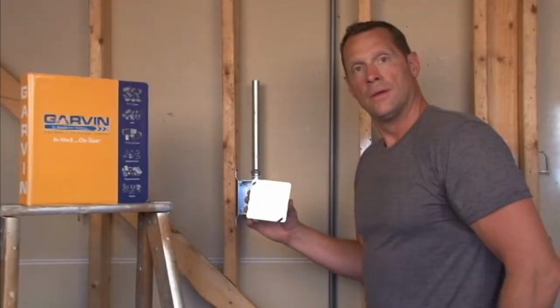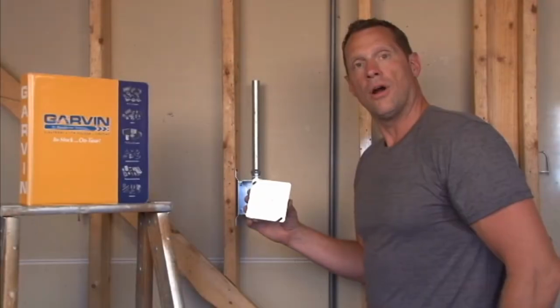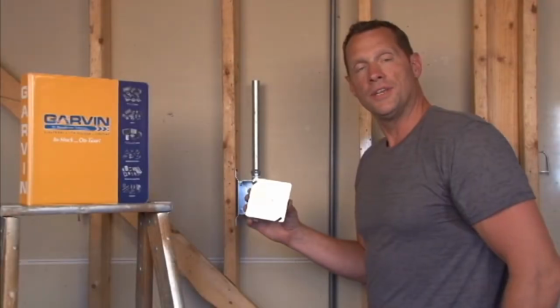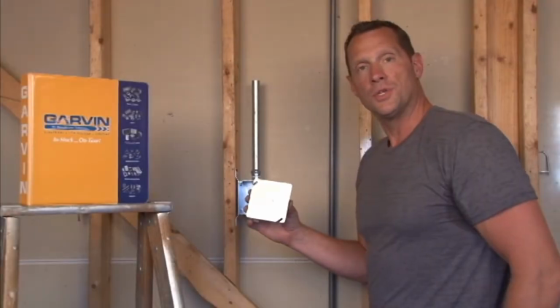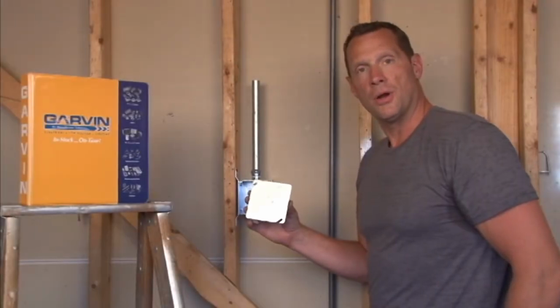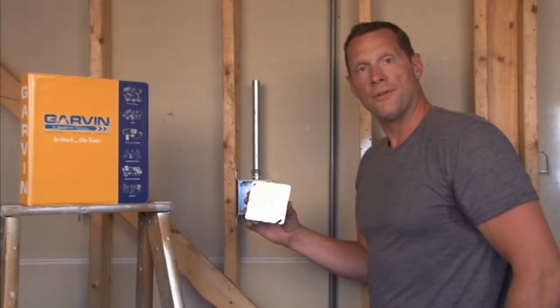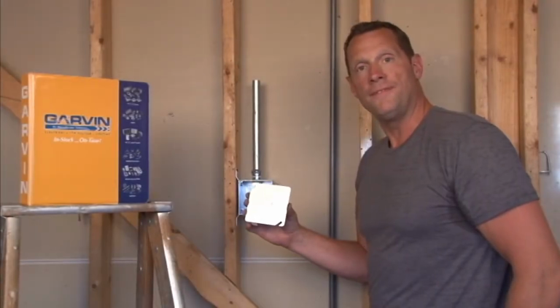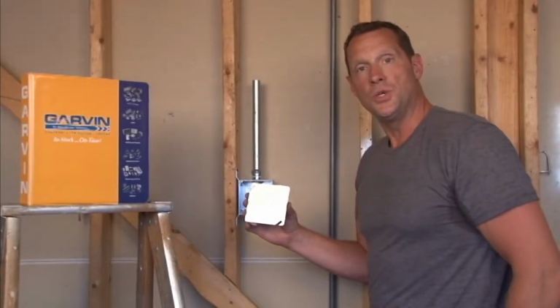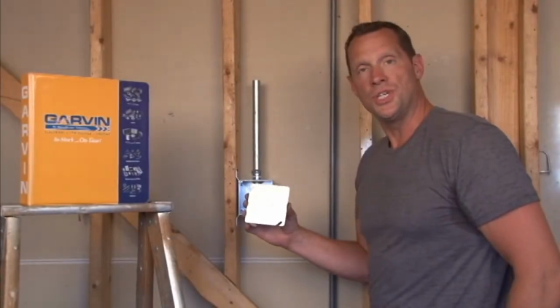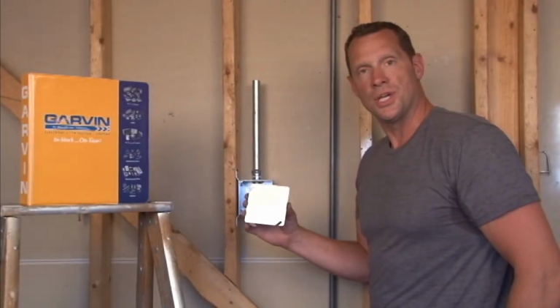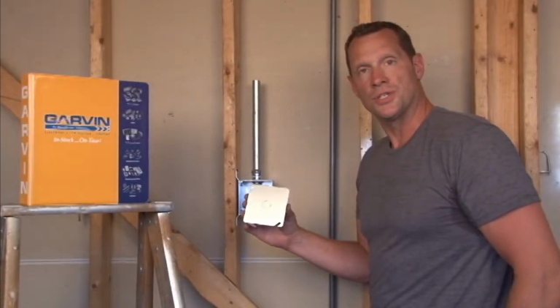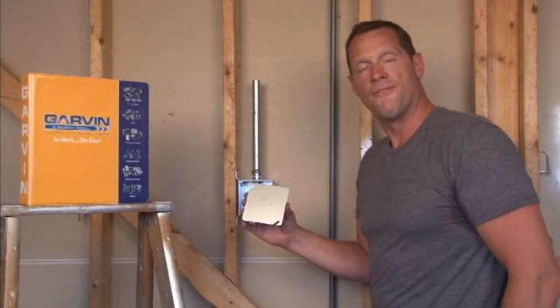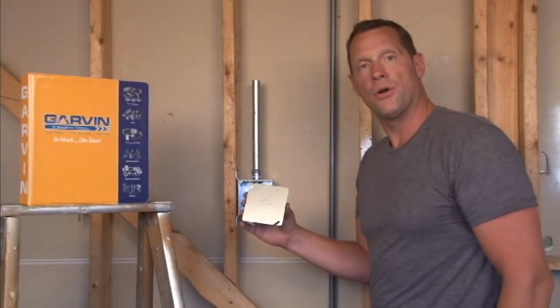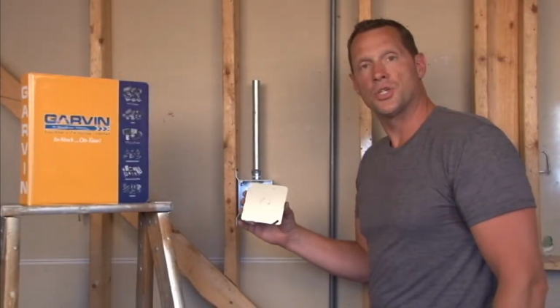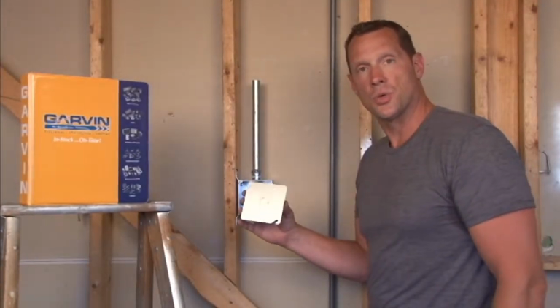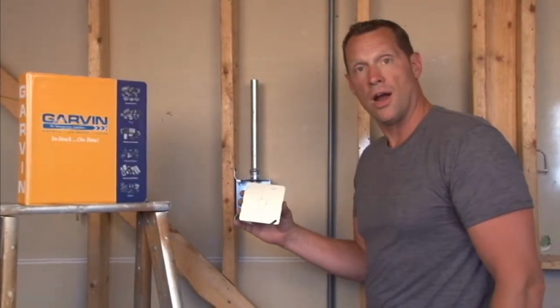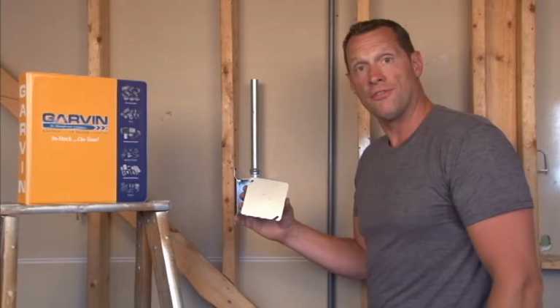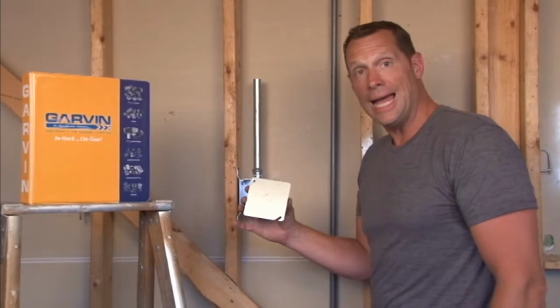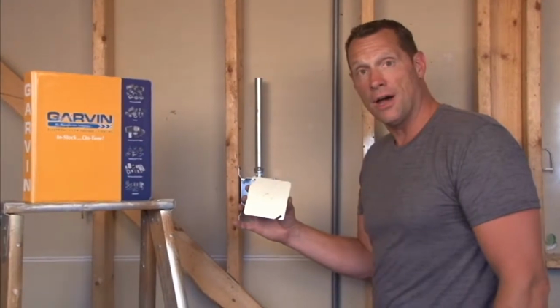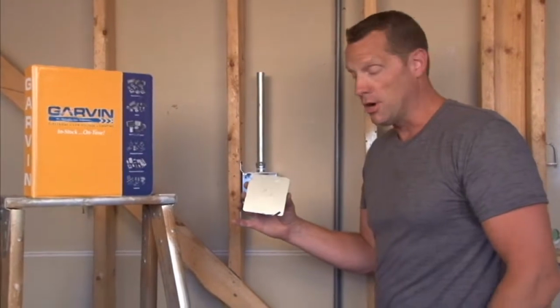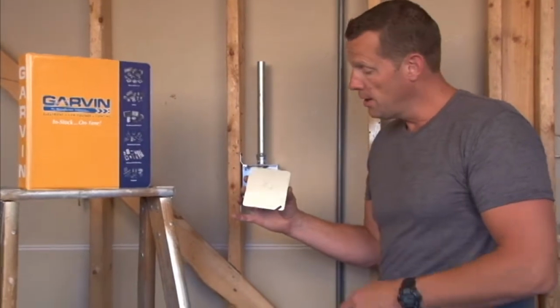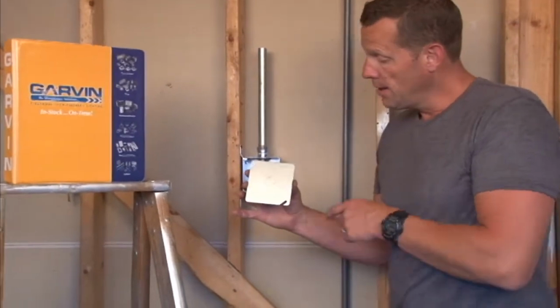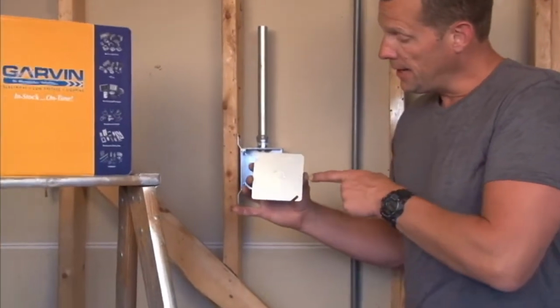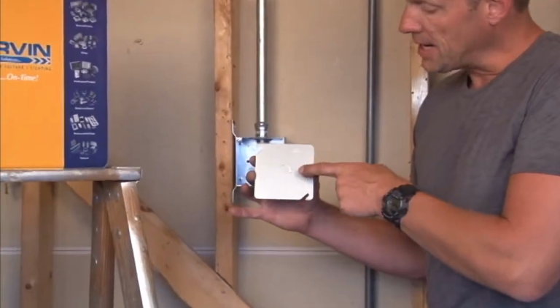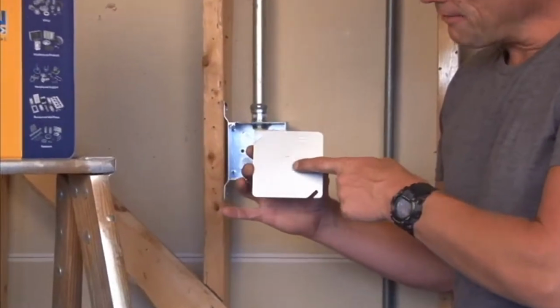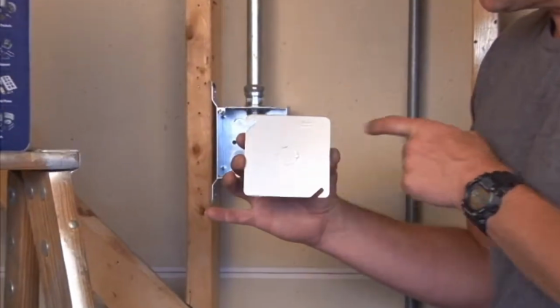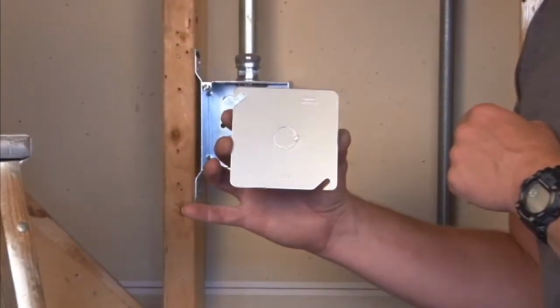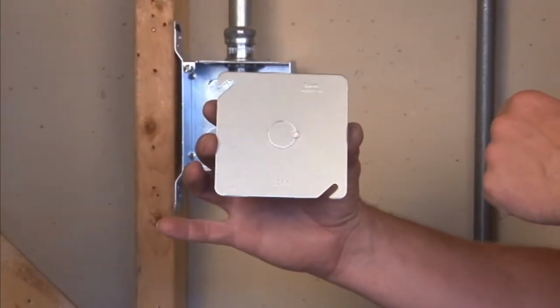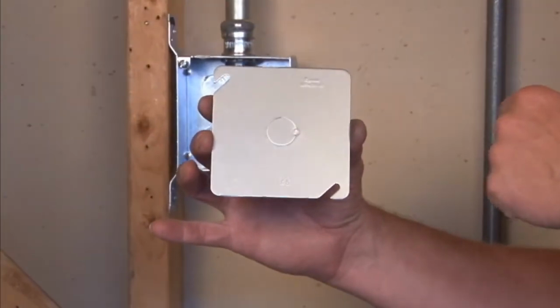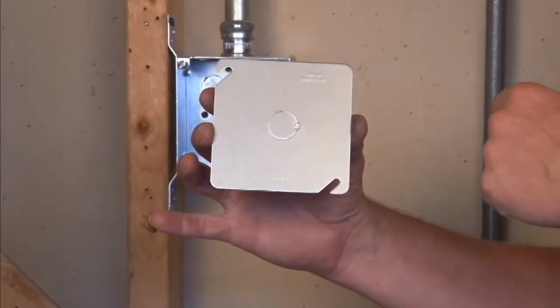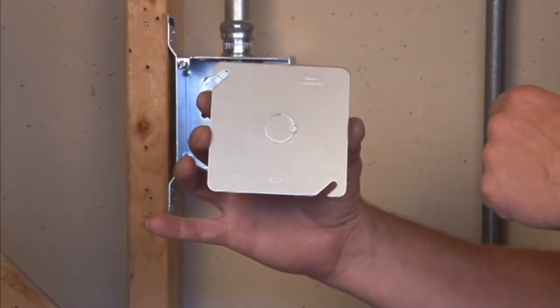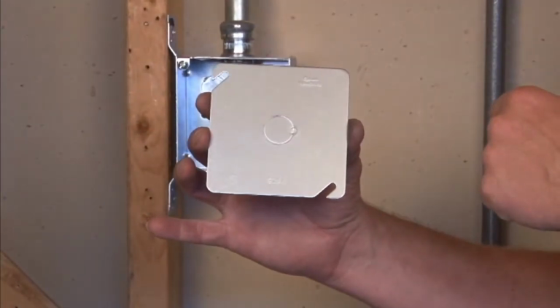Garvin Industries part number 52C6 is a 4 inch square flat cover that has a half inch conduit knockout directly in the middle.